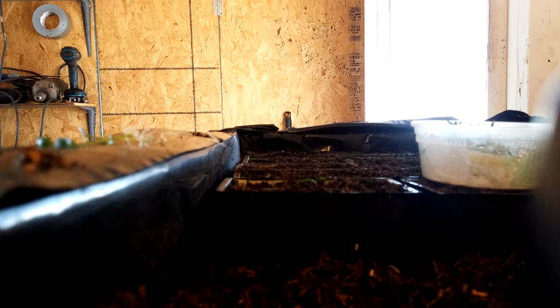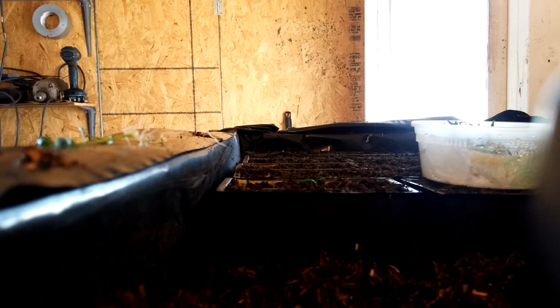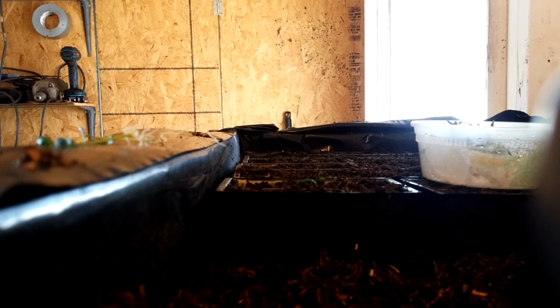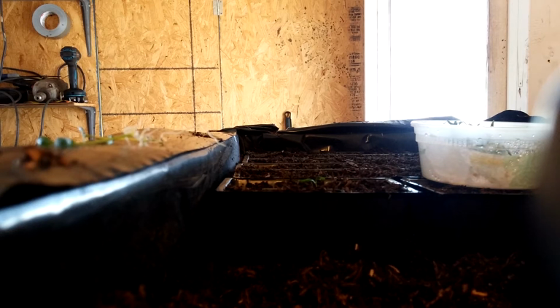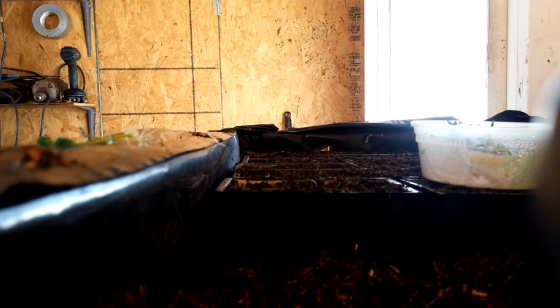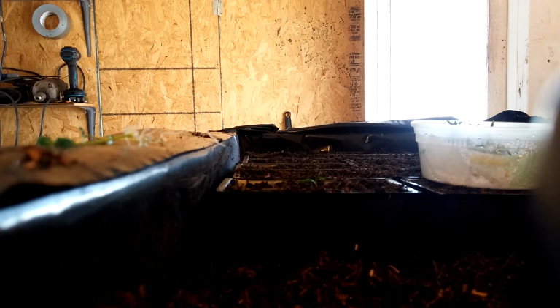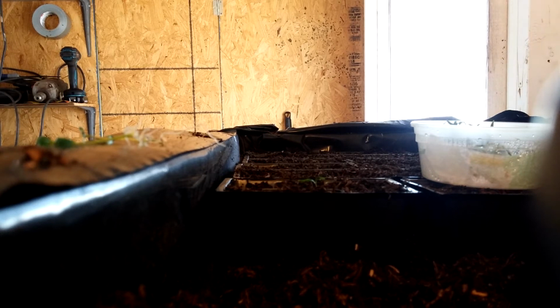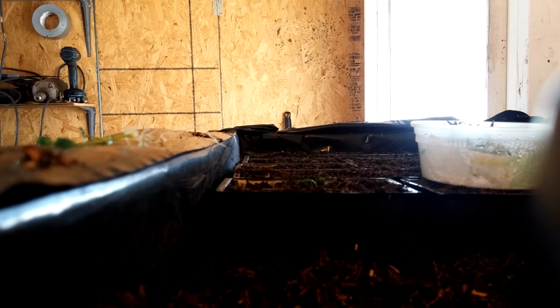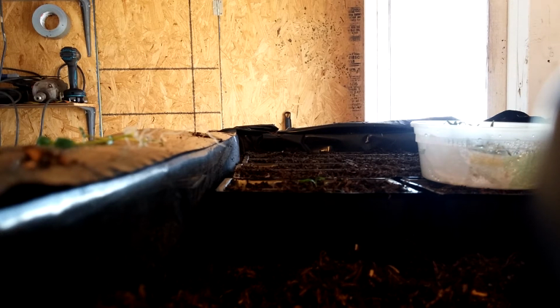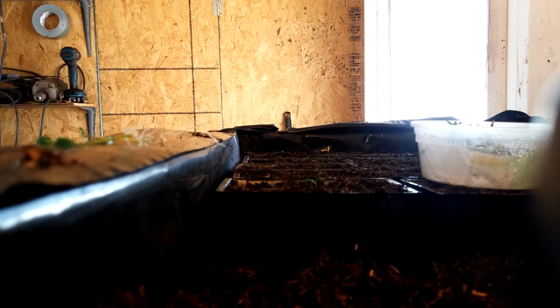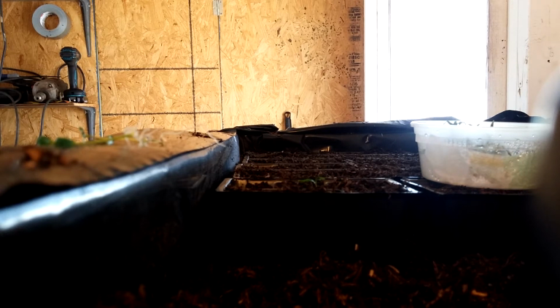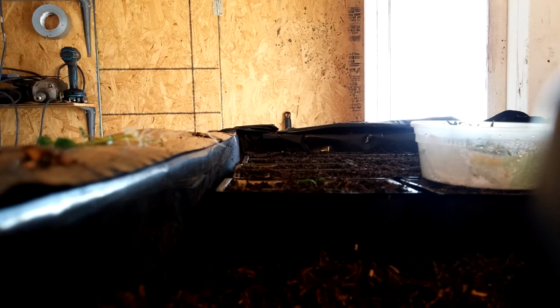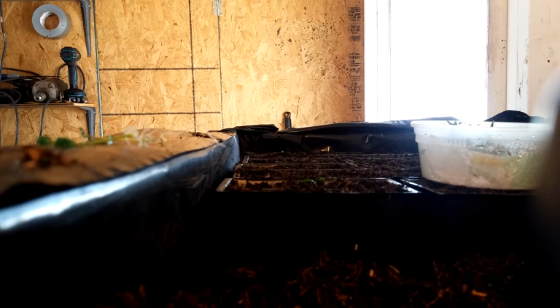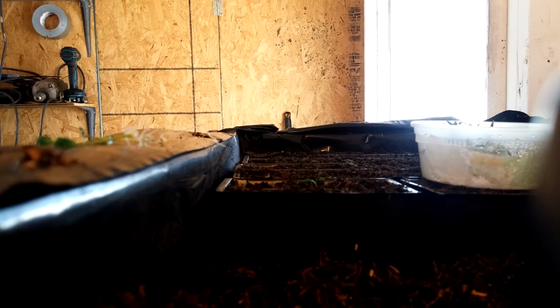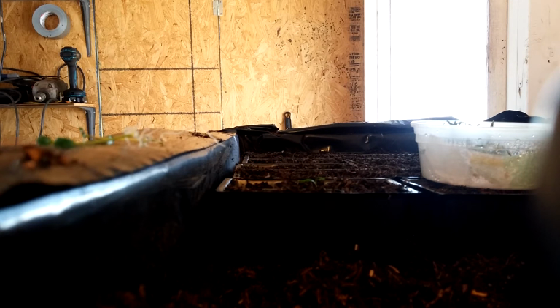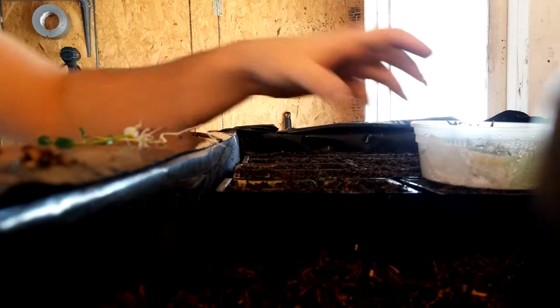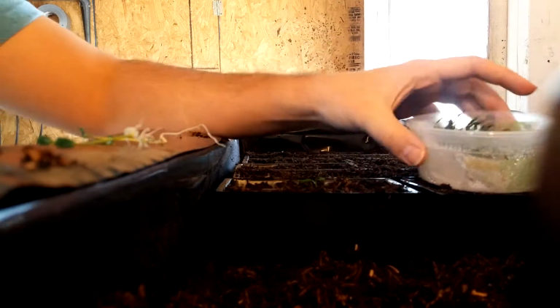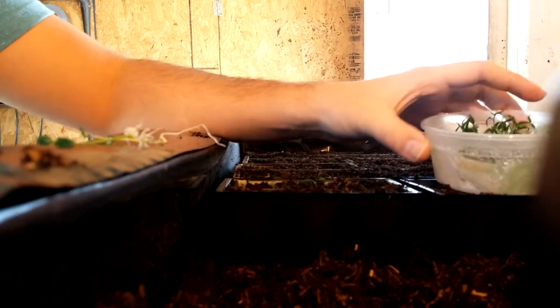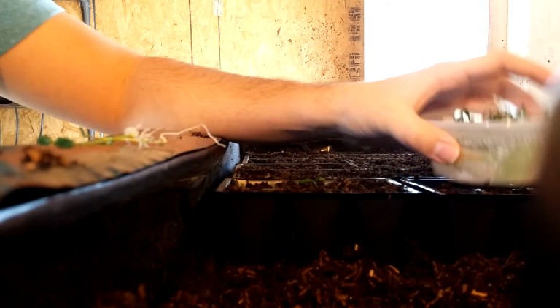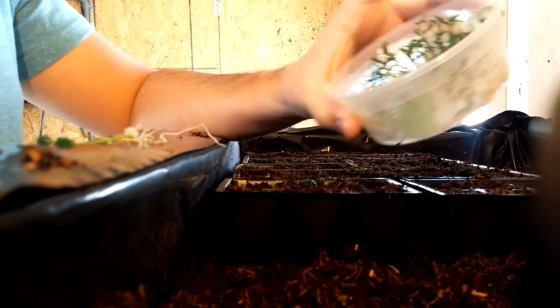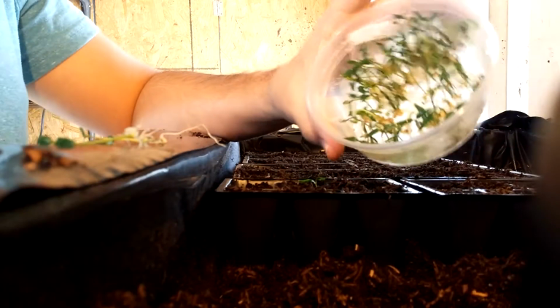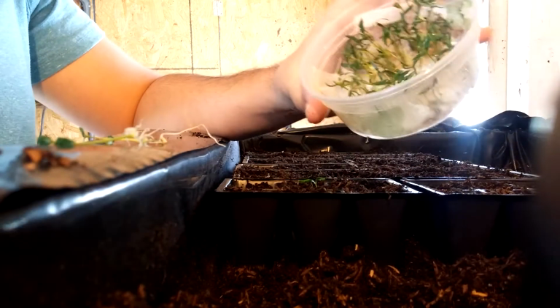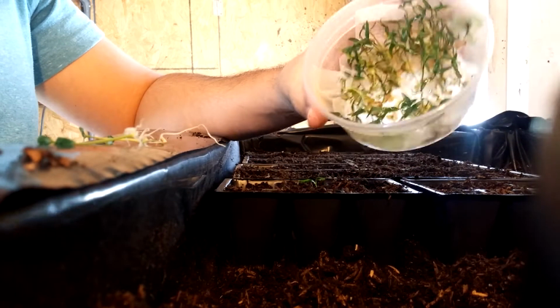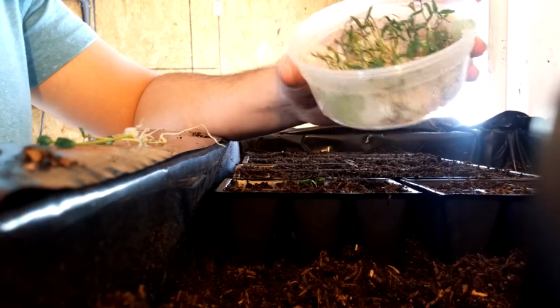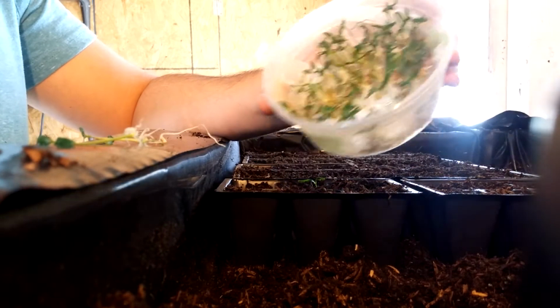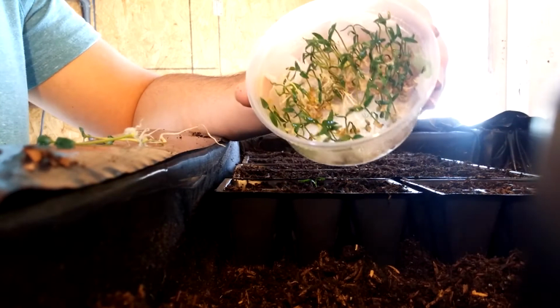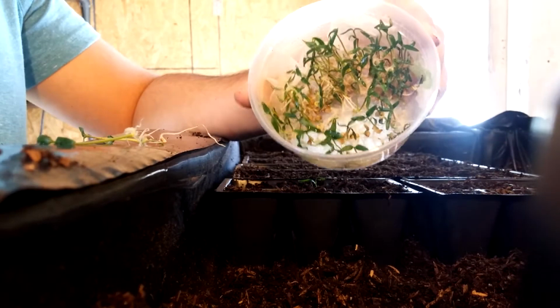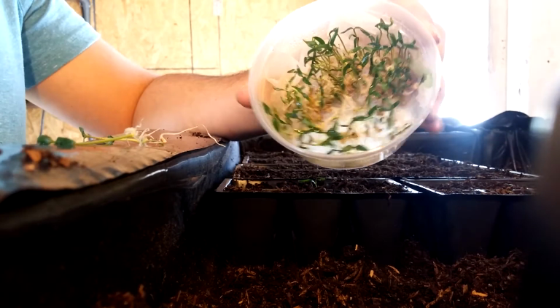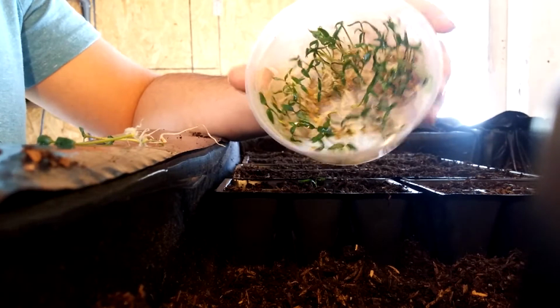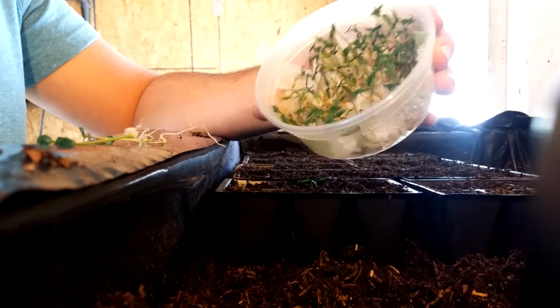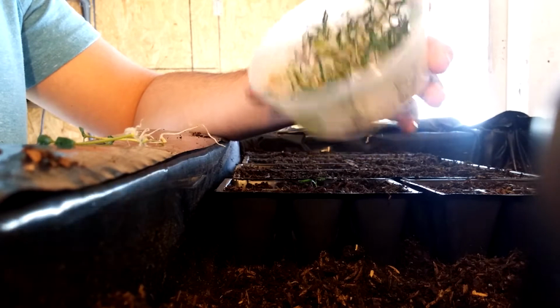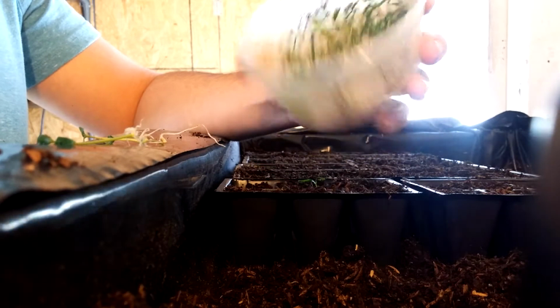Hey, this is Juanito's Peppers. A couple people have inquired about my seed starting method. It's just an eight ounce deli container that I got off Amazon — they're just plastic.